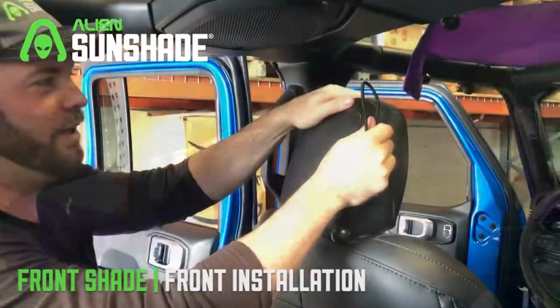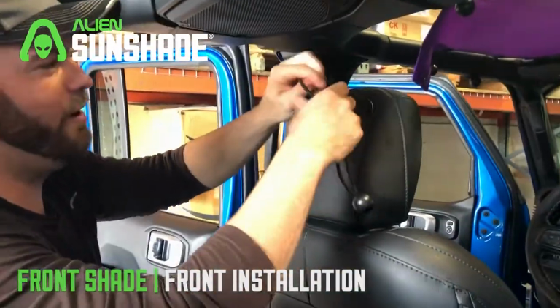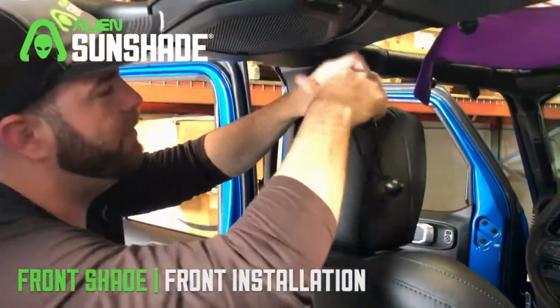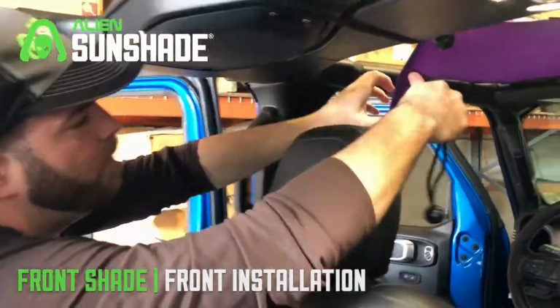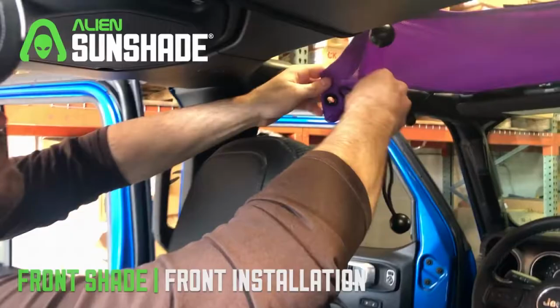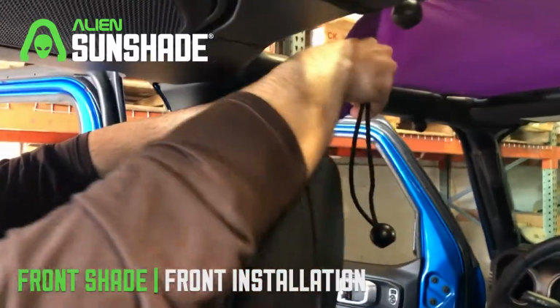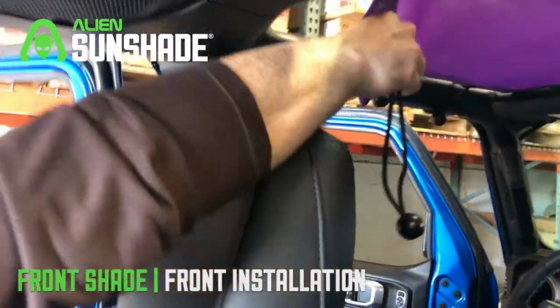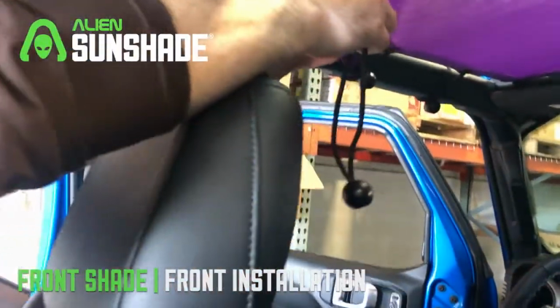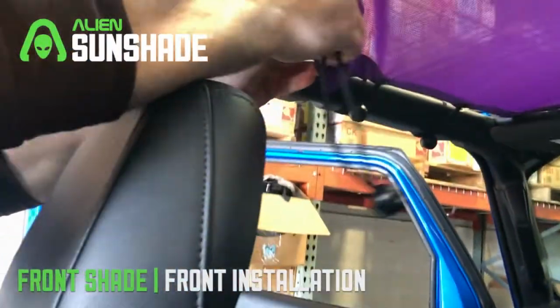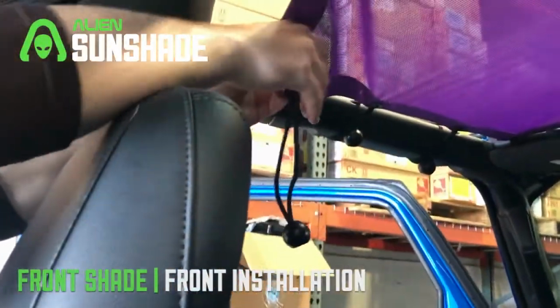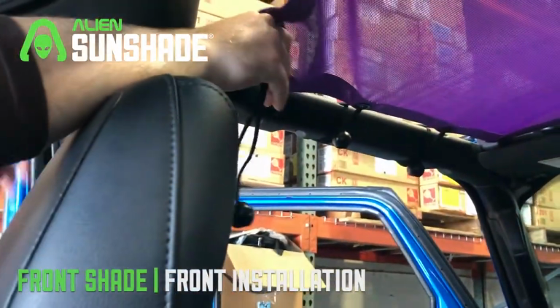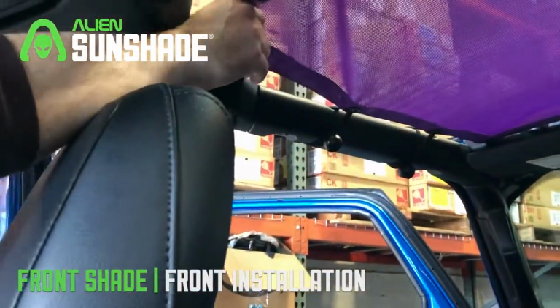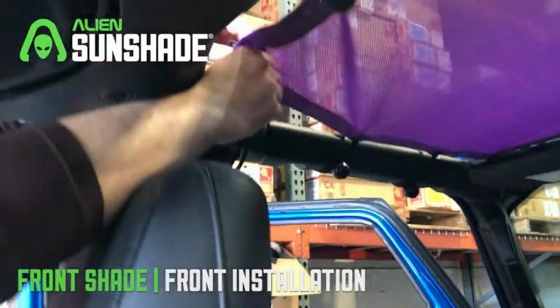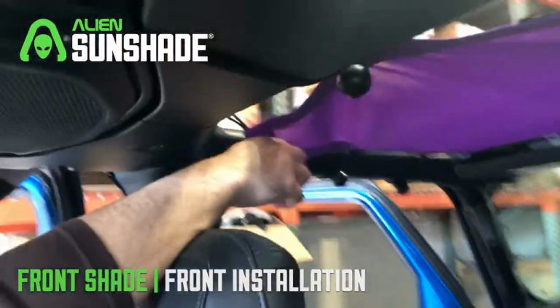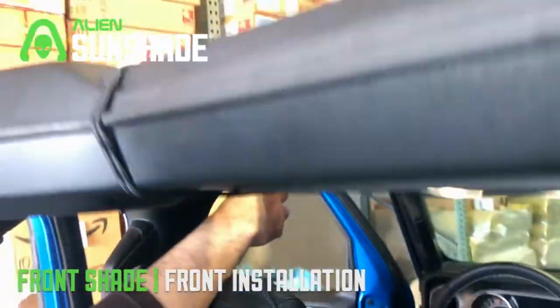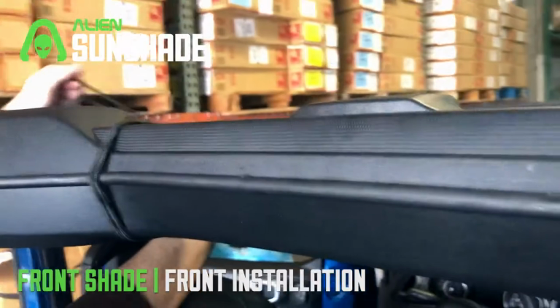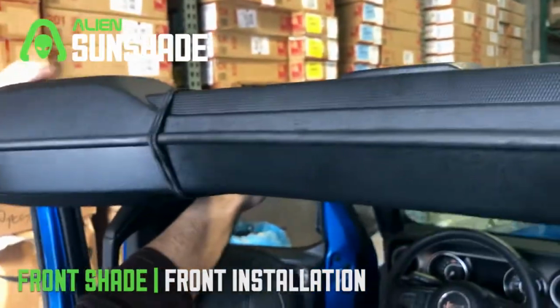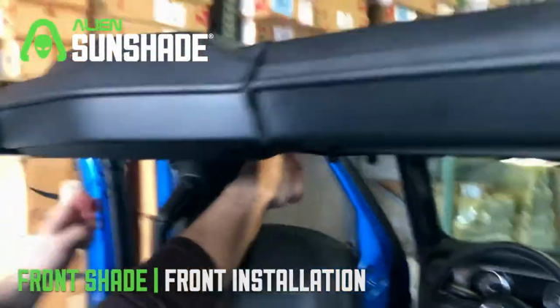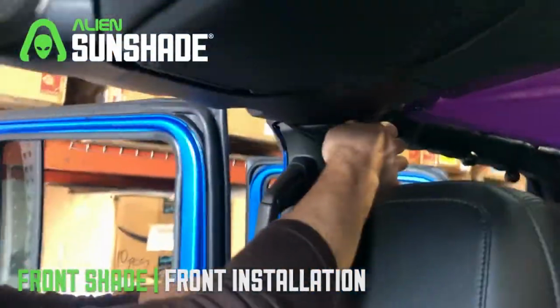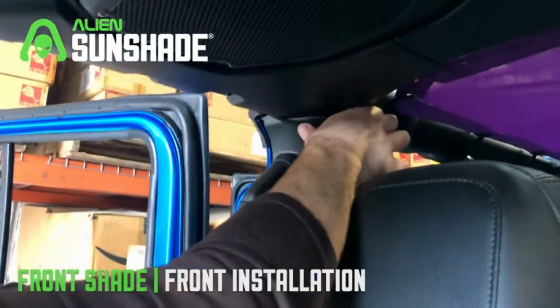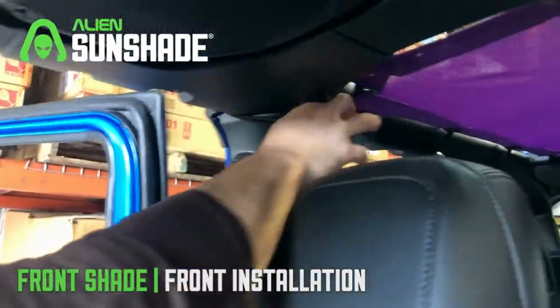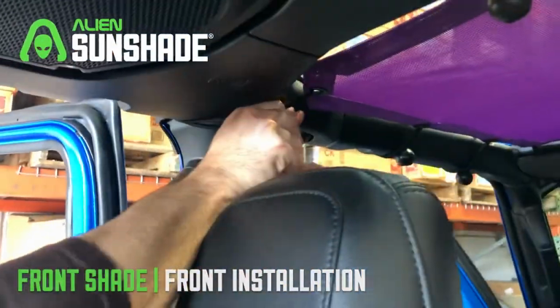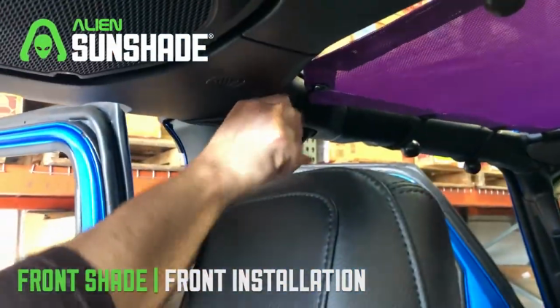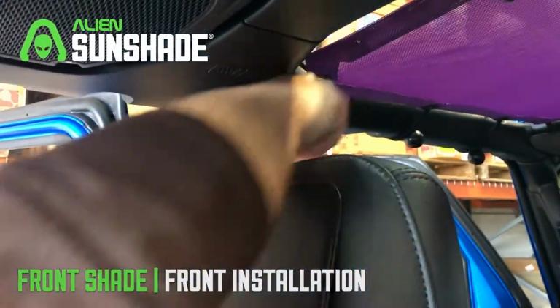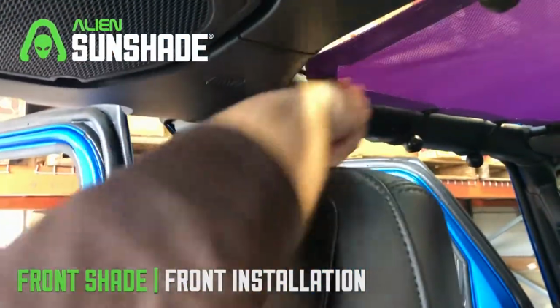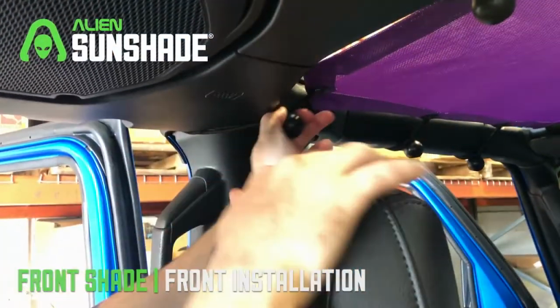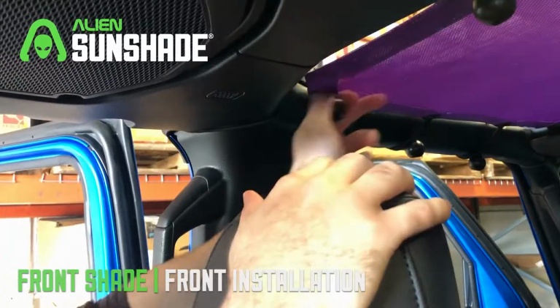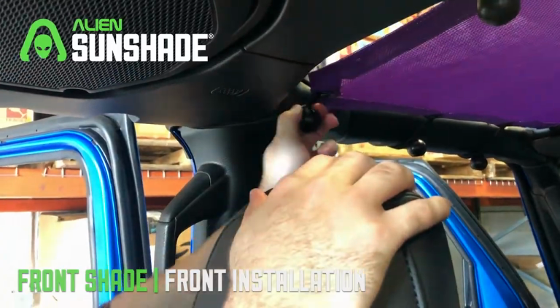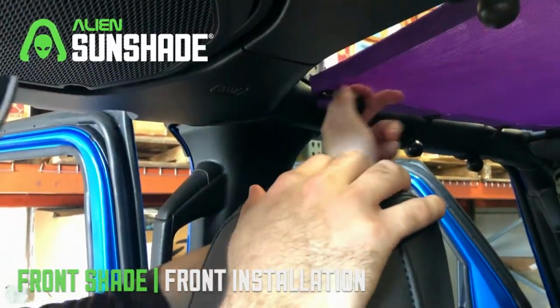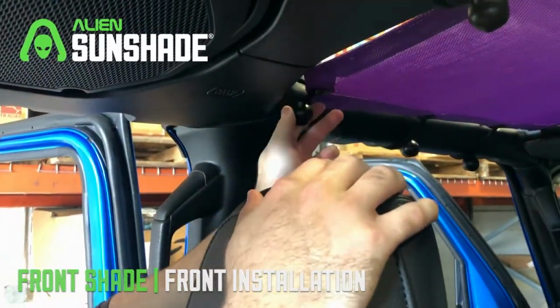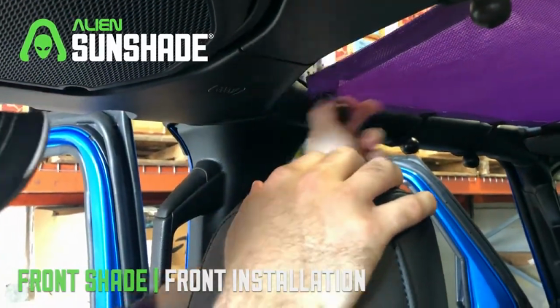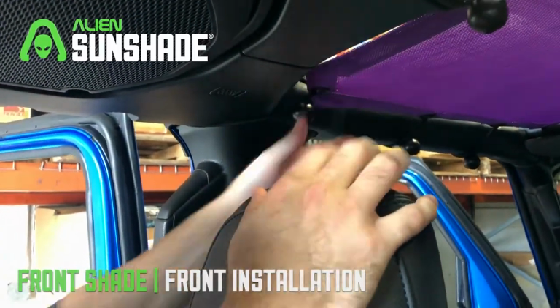The hardest part's been done. We're going to move to the rear corners — grab our 10-inch bungees and repeat the same process. Just grab the bungee on the other side, put it right through the ball, and you're all set. We're going to do the other side and the front sunshade will be installed.